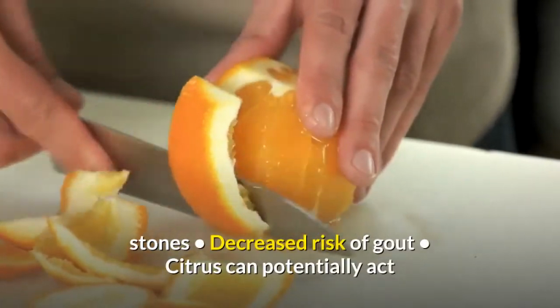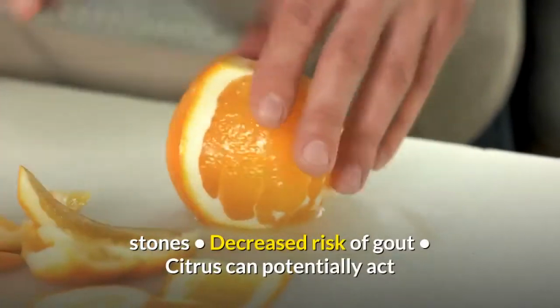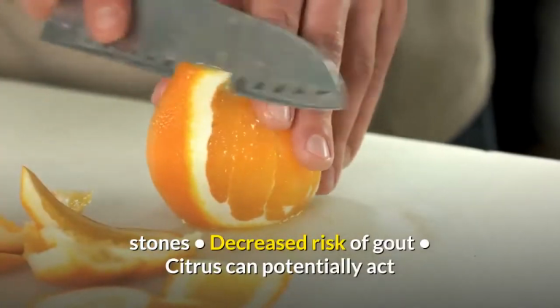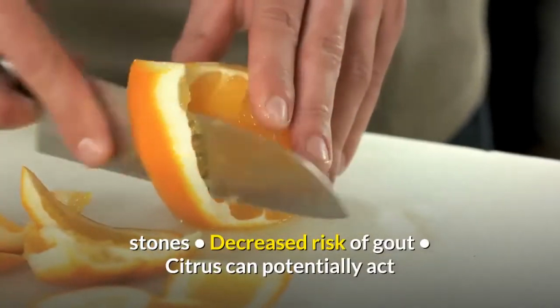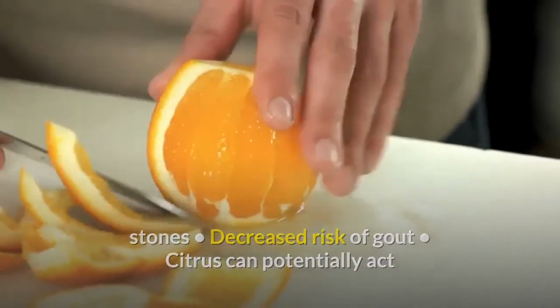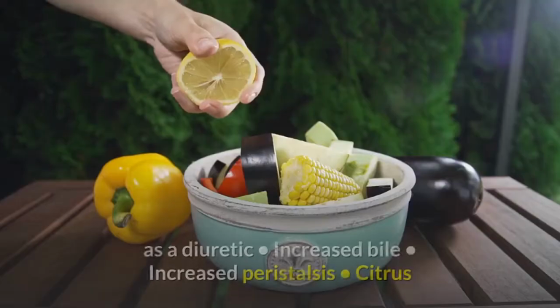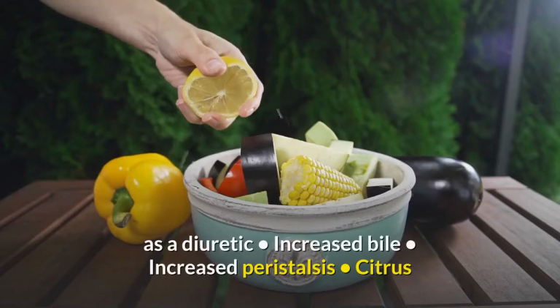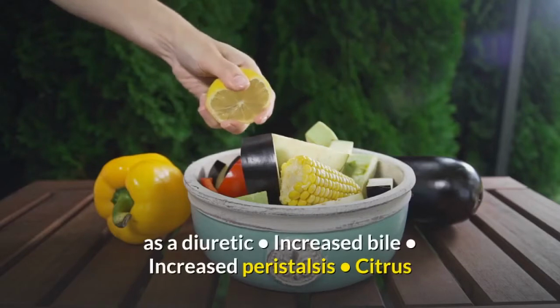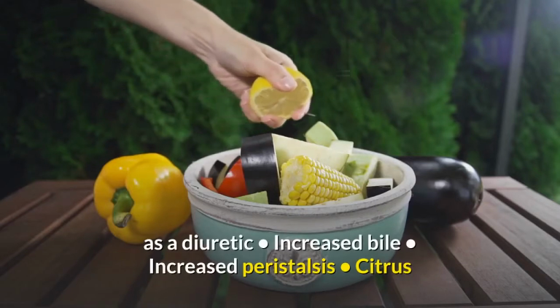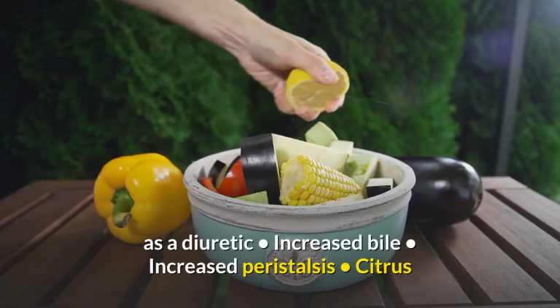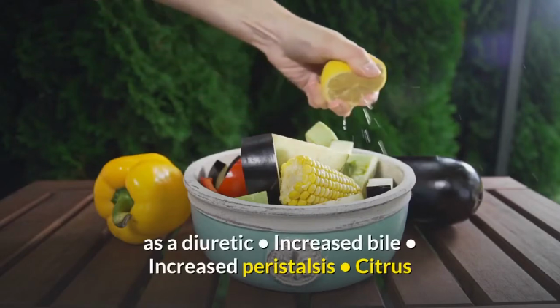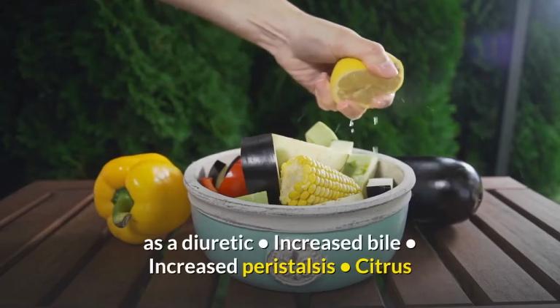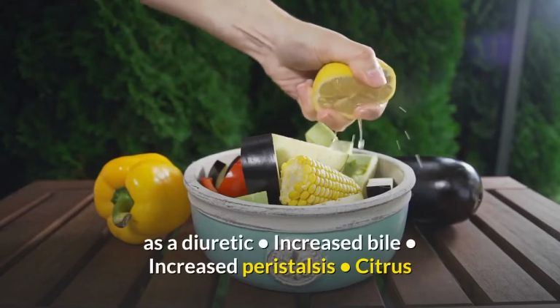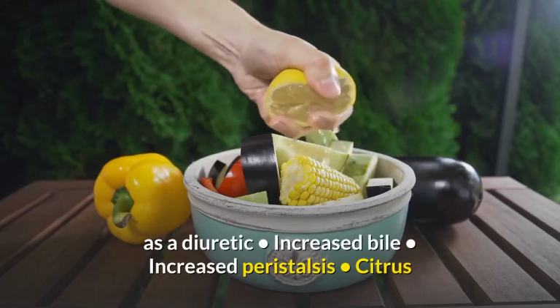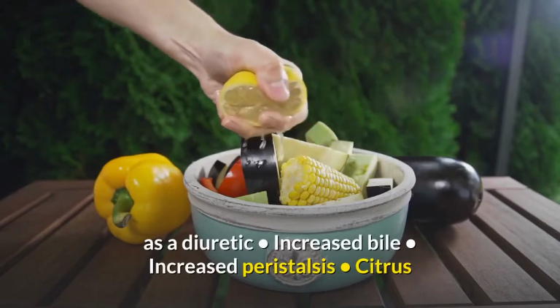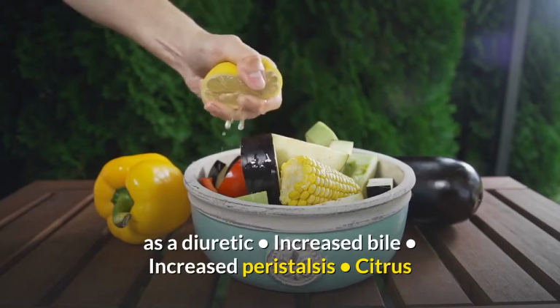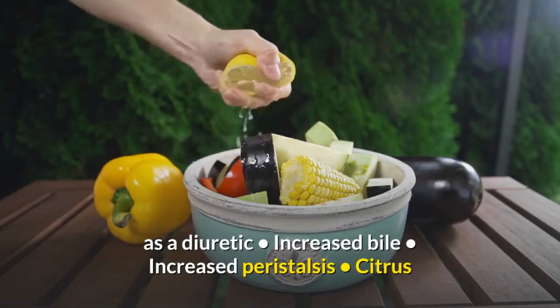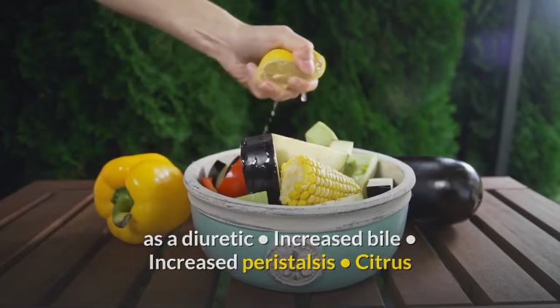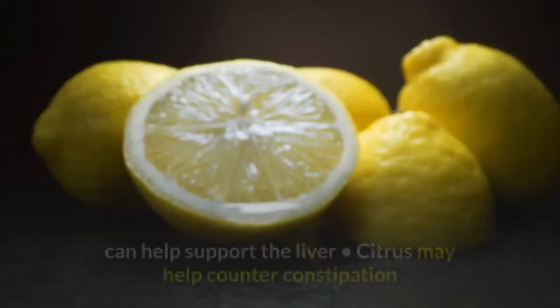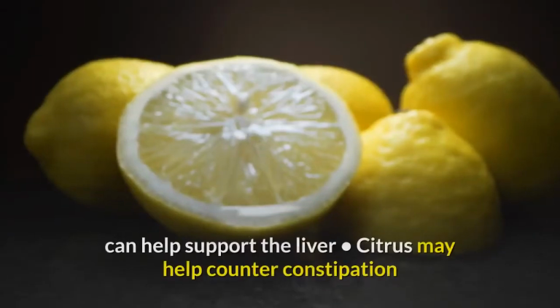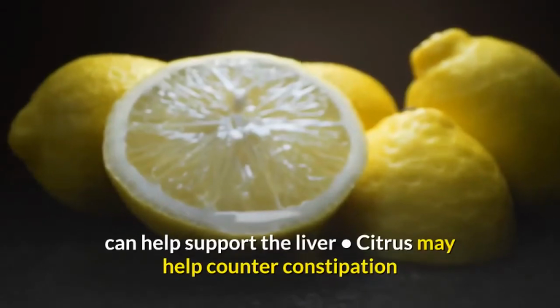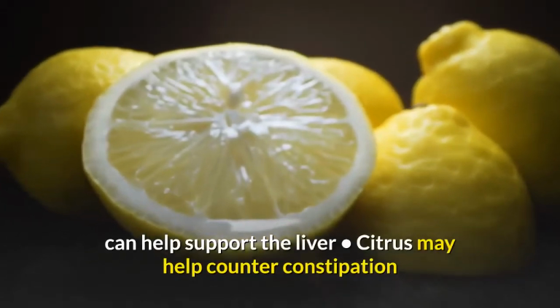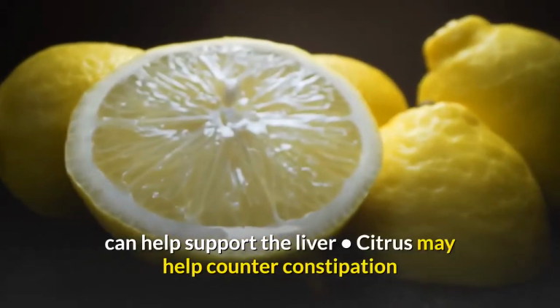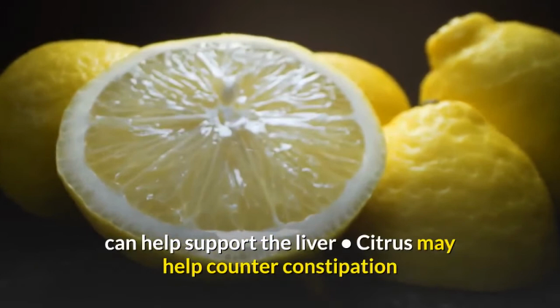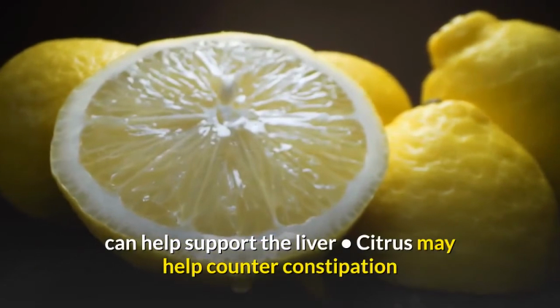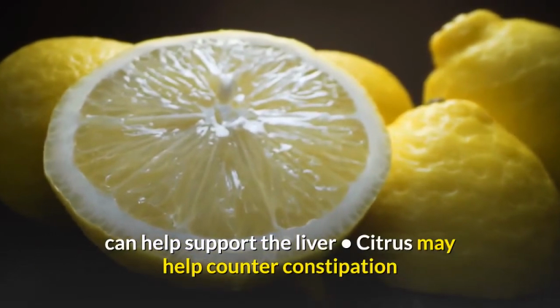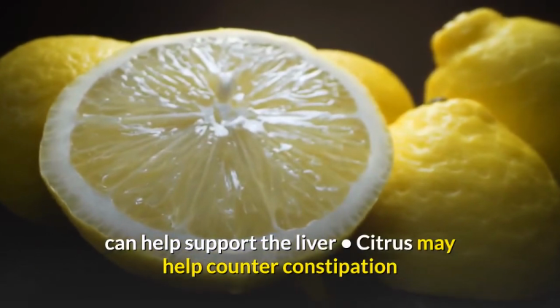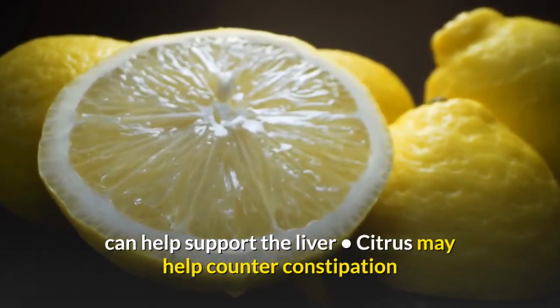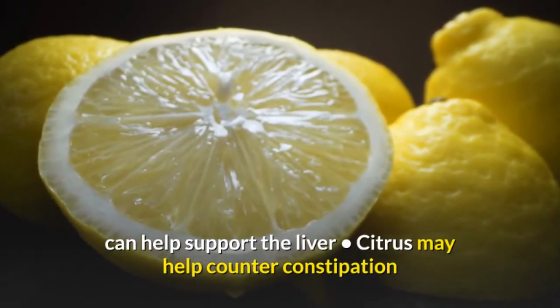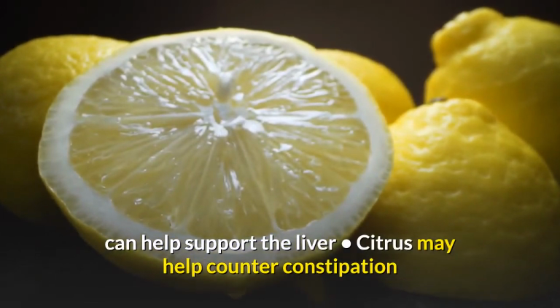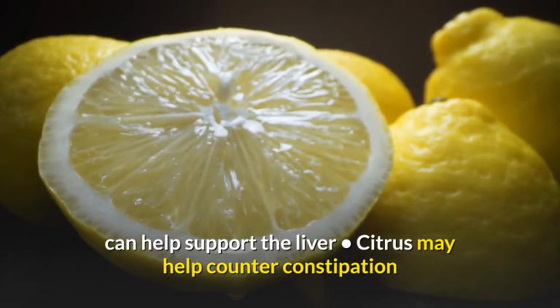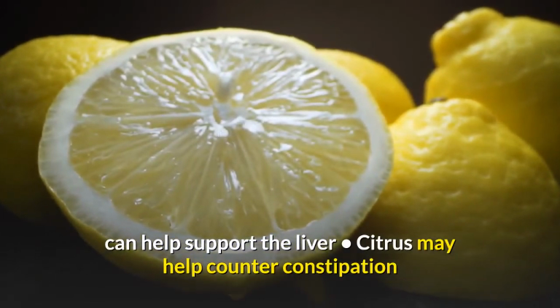Citrus can potentially act as a diuretic, increase bile, and increase peristalsis. Citrus can also help support the liver and may help counter constipation.